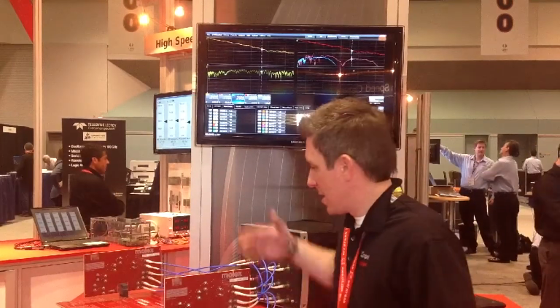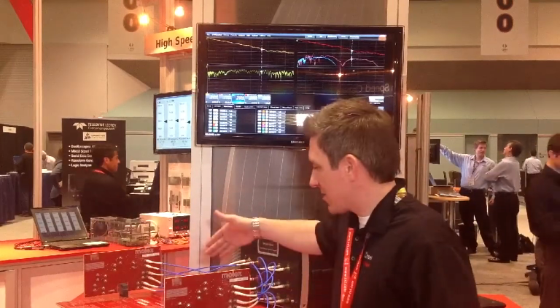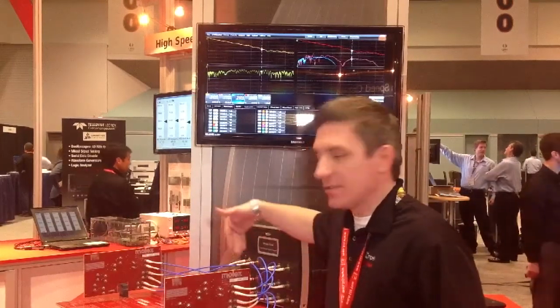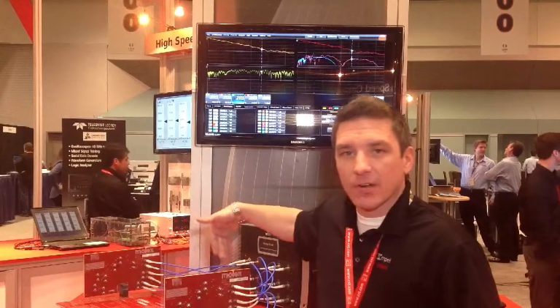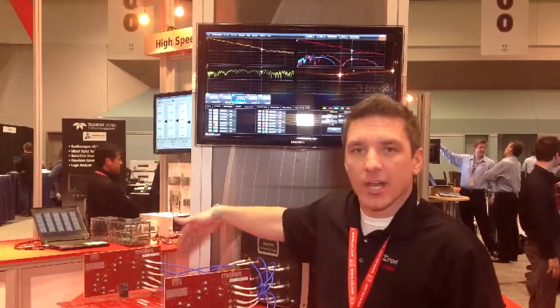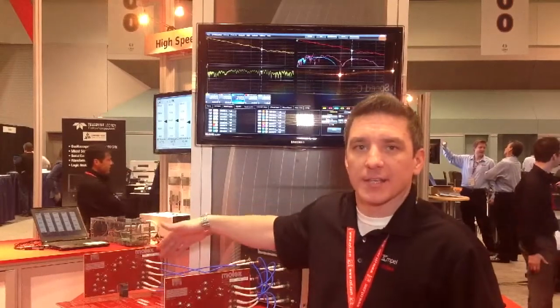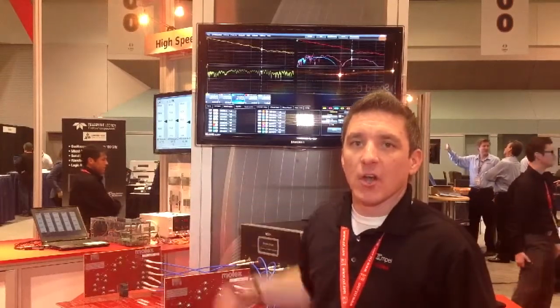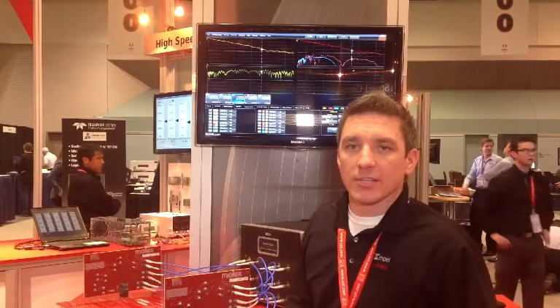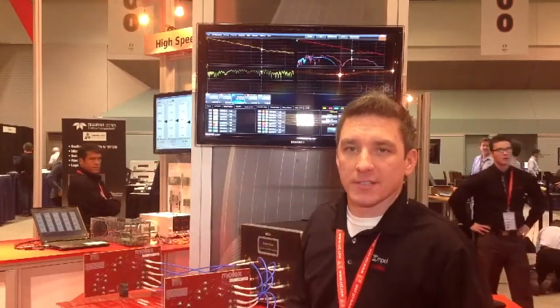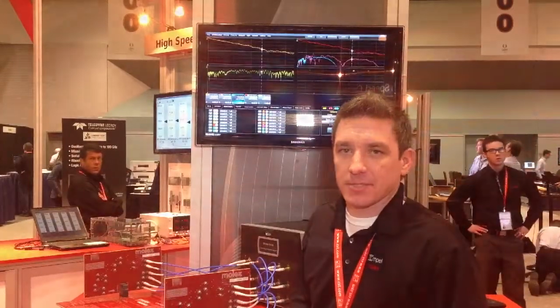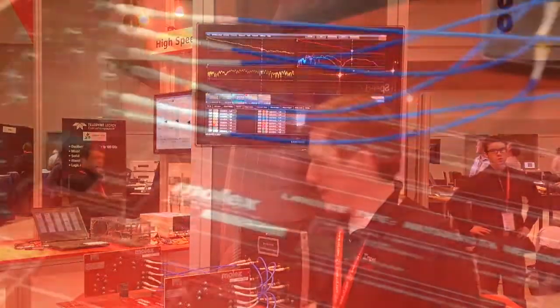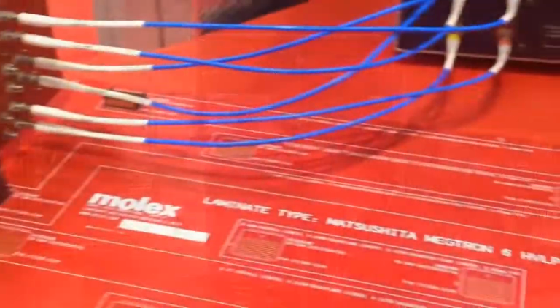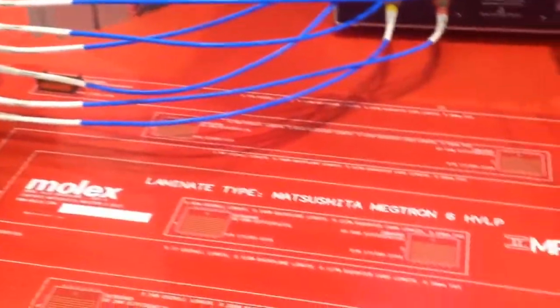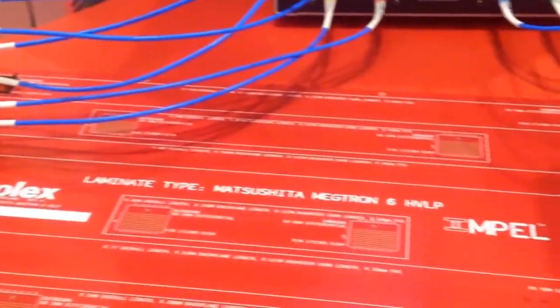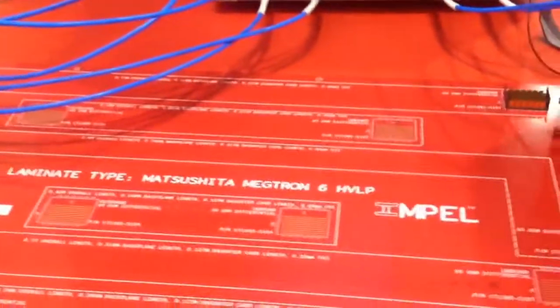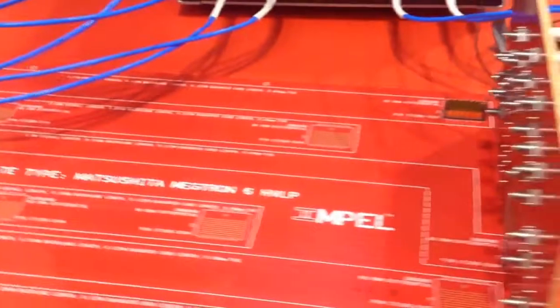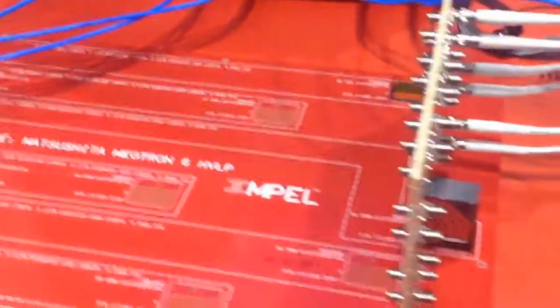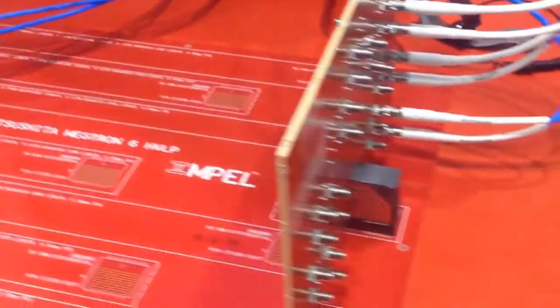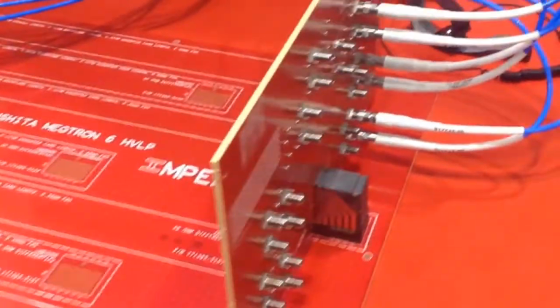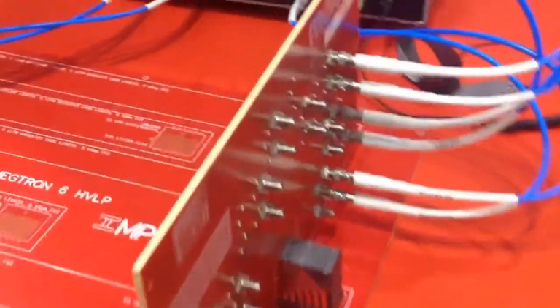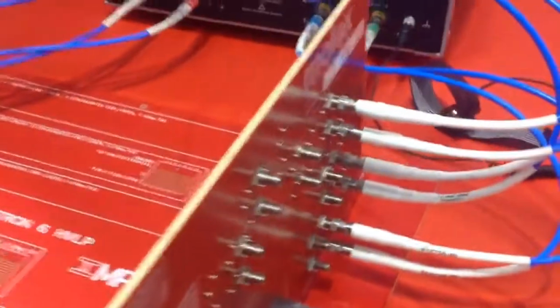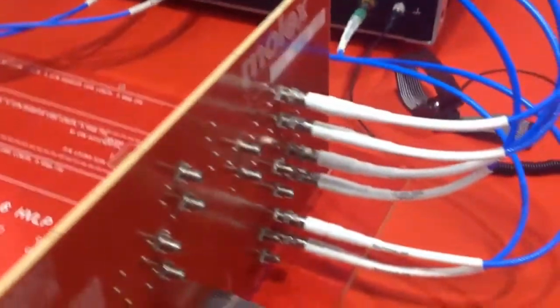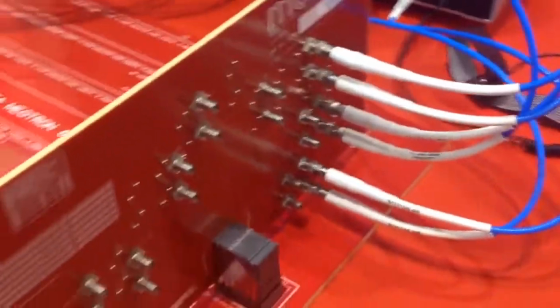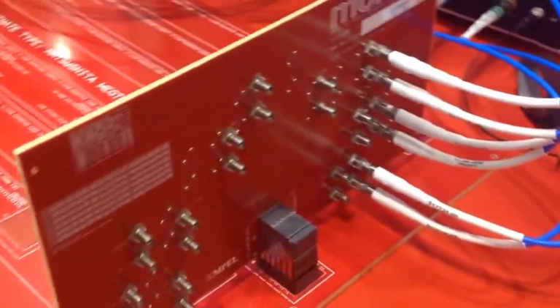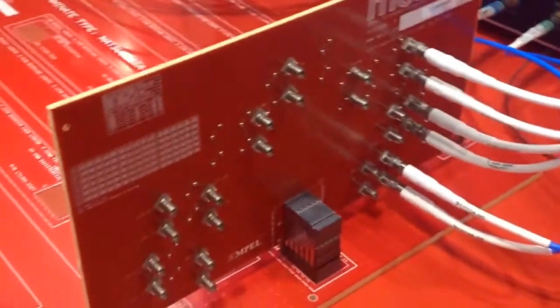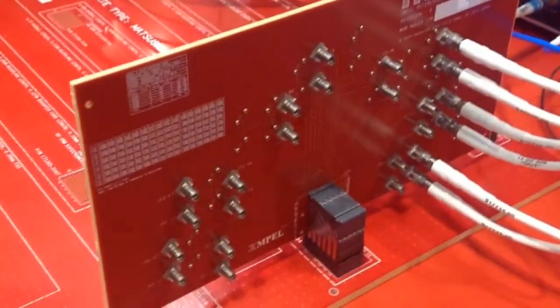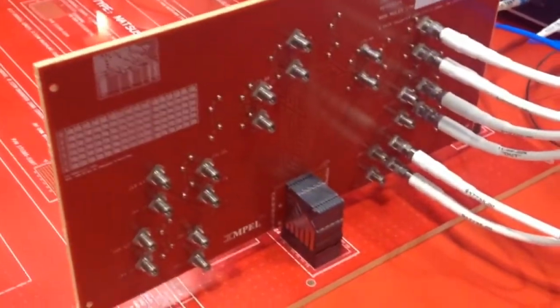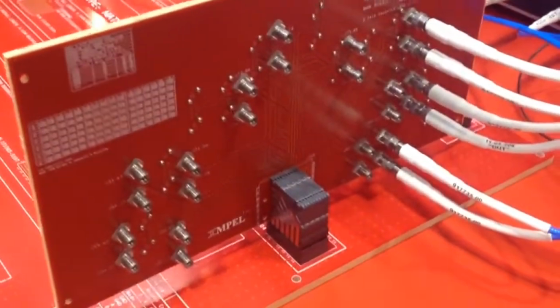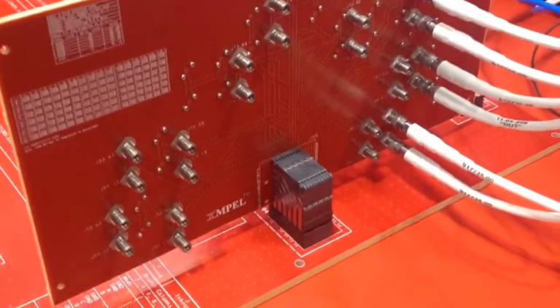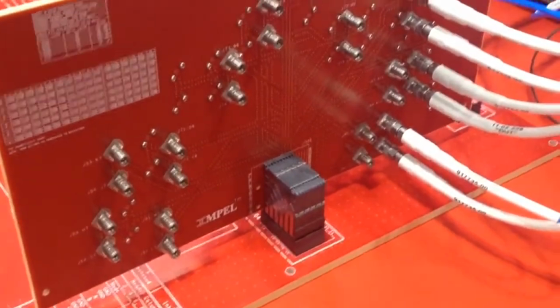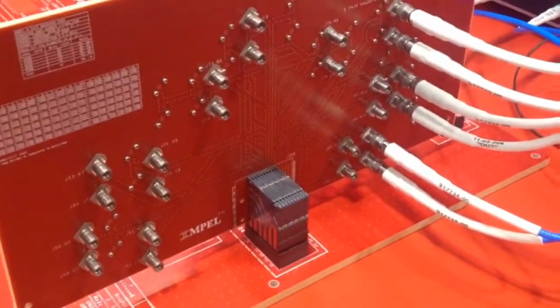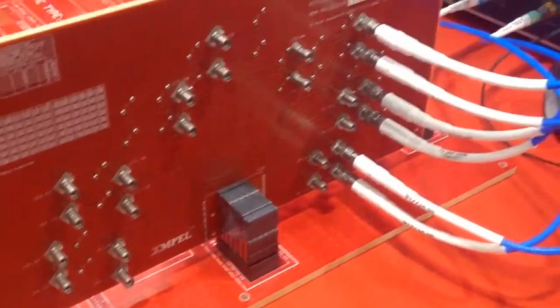We also have different varying channel lengths over Magtron 6 substrate, really providing good visibility in terms of connector performance as it would relate to 25-gig KR channels.